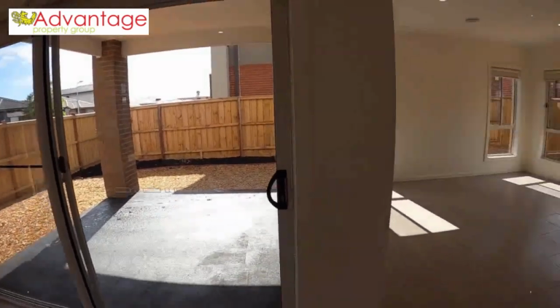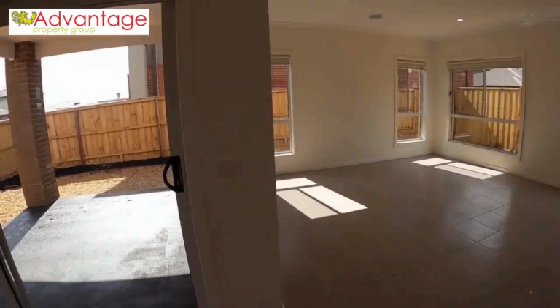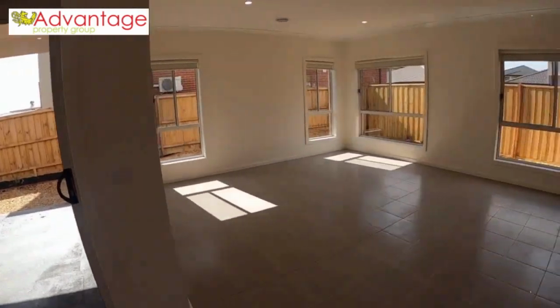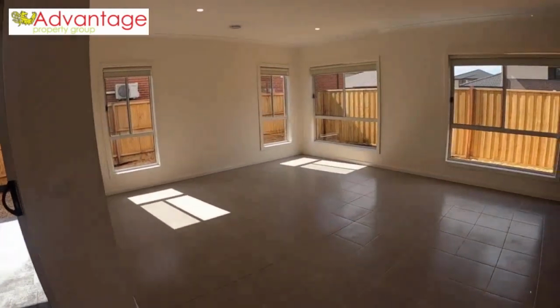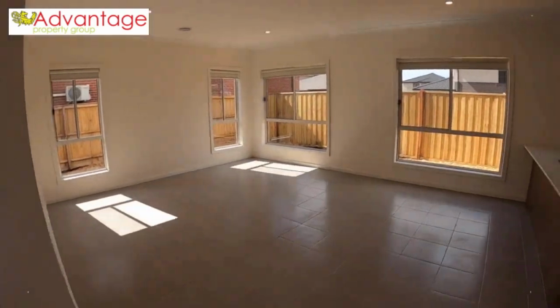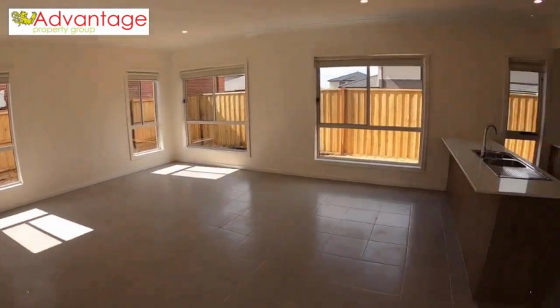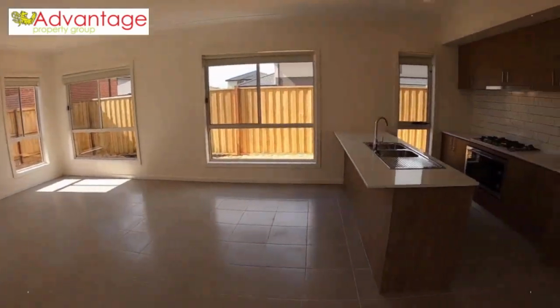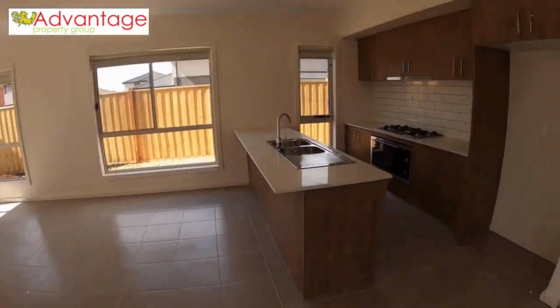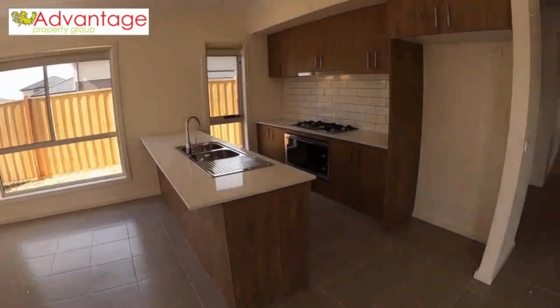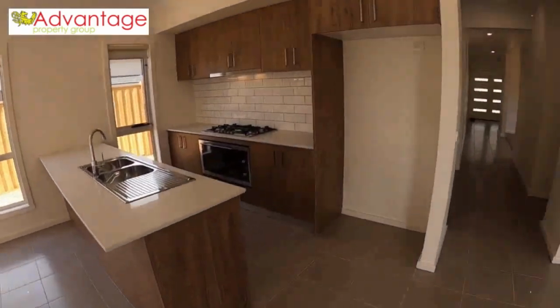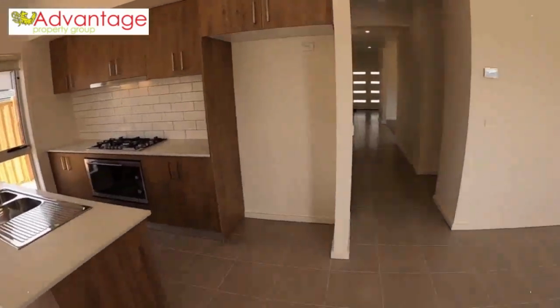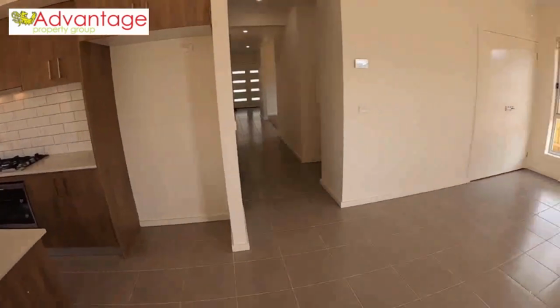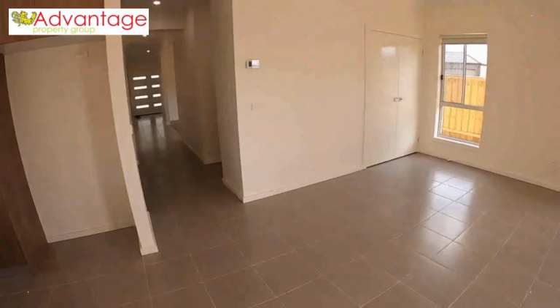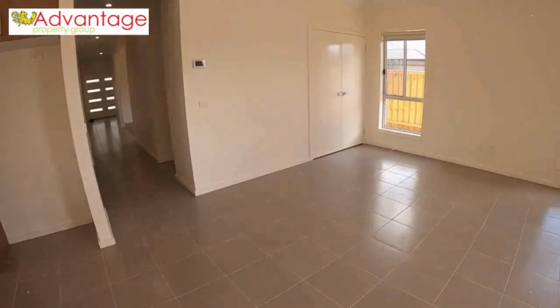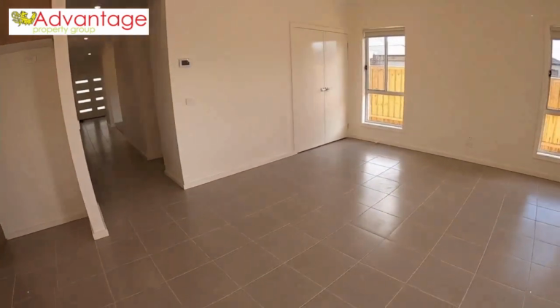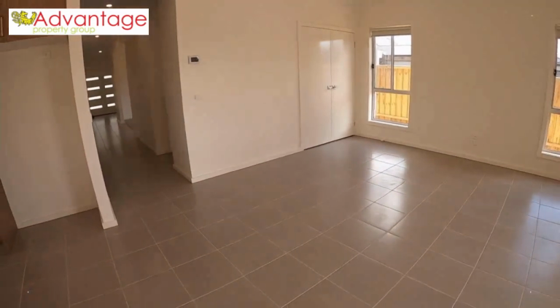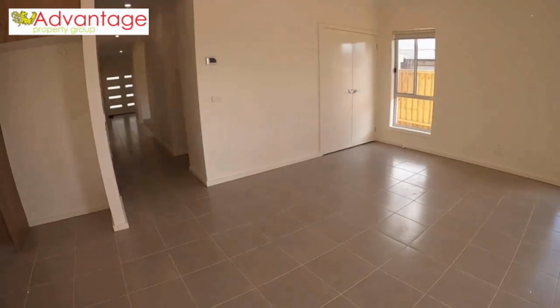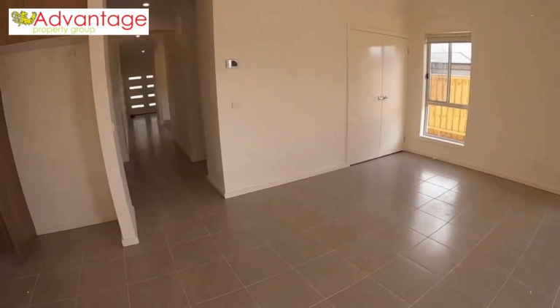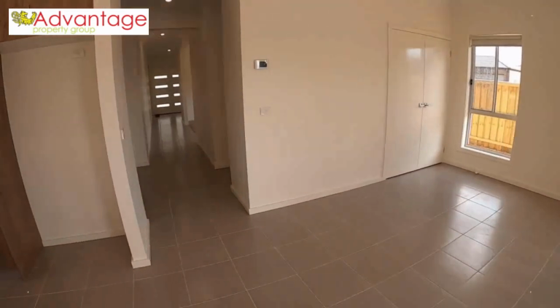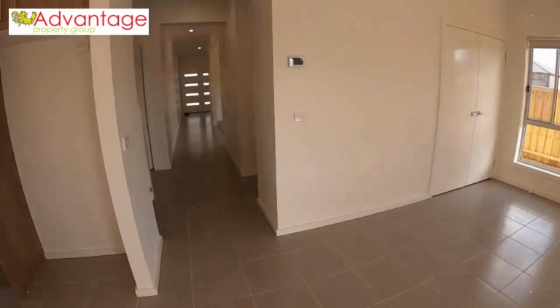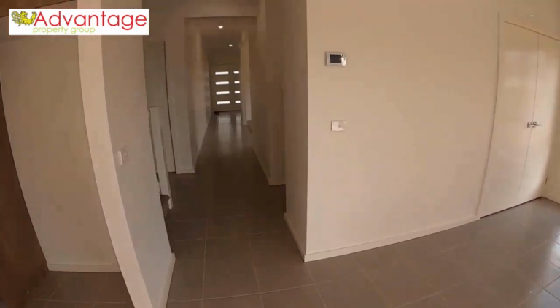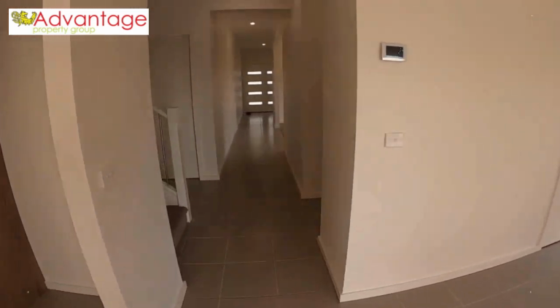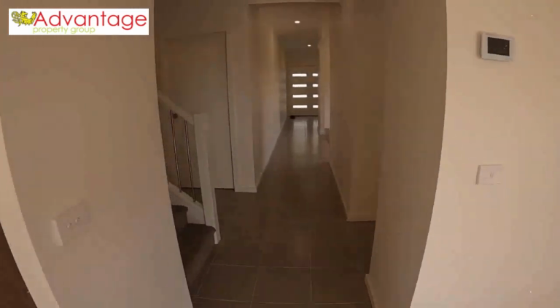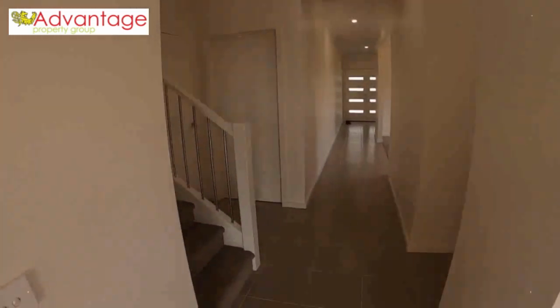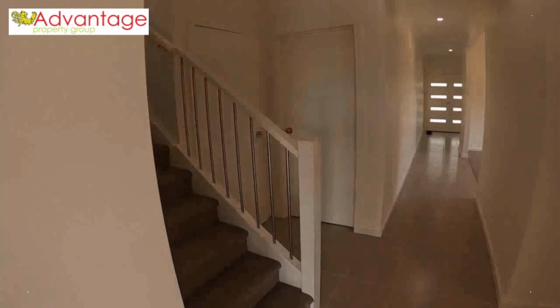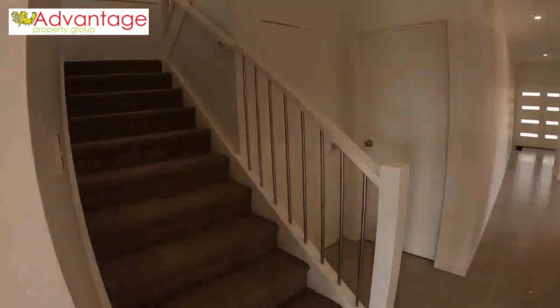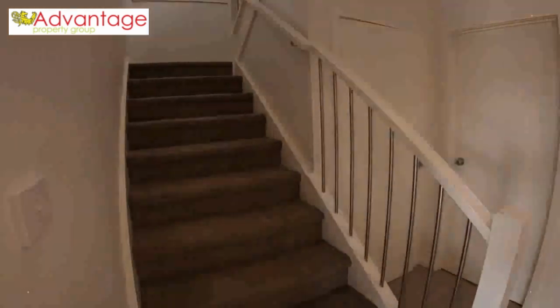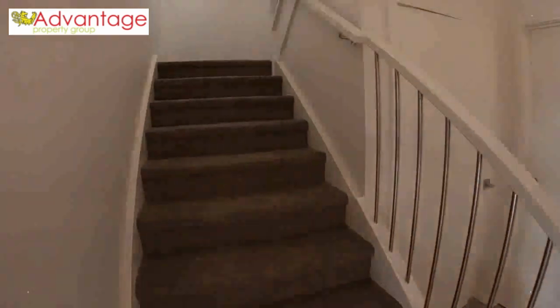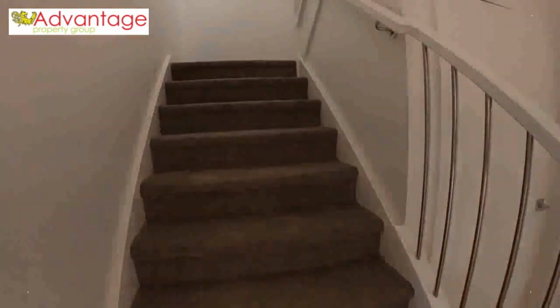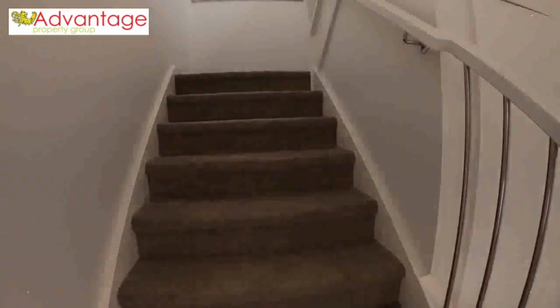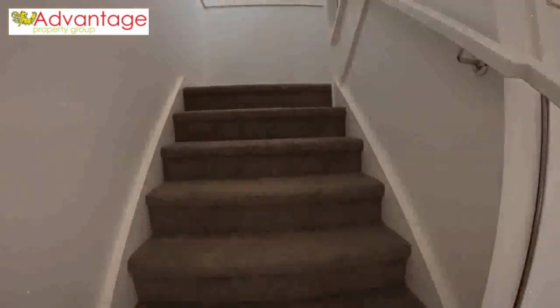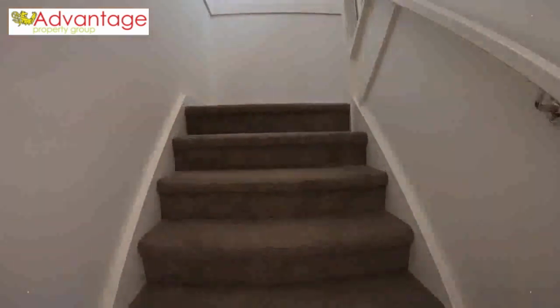So there is our spacious living, kitchen, and dining area. Let's go upstairs to check out the rest of the bedrooms — we've got a carpeted staircase leading the way up.